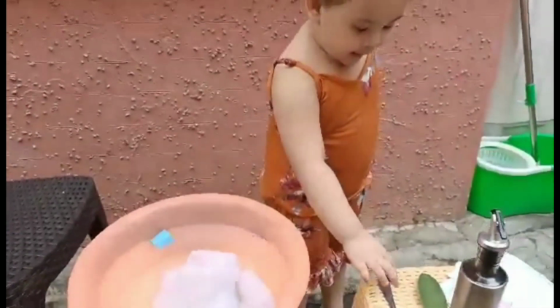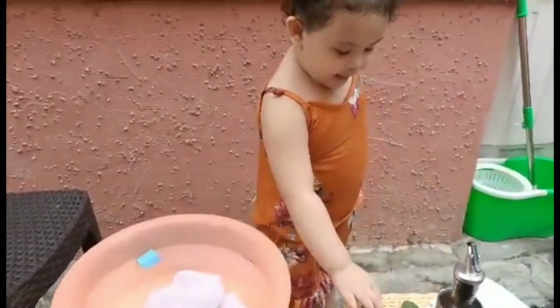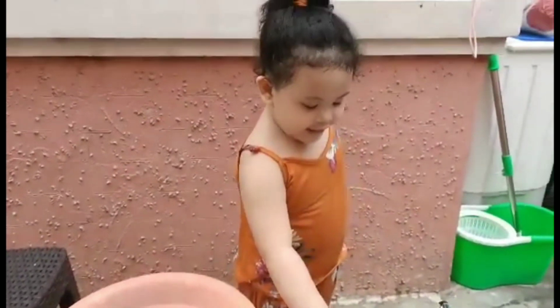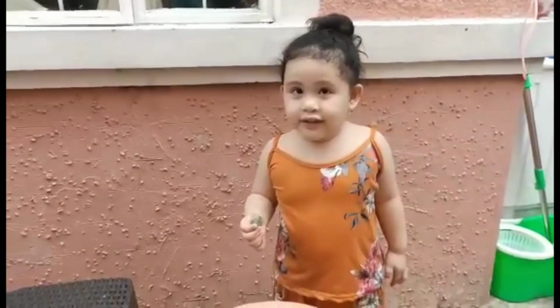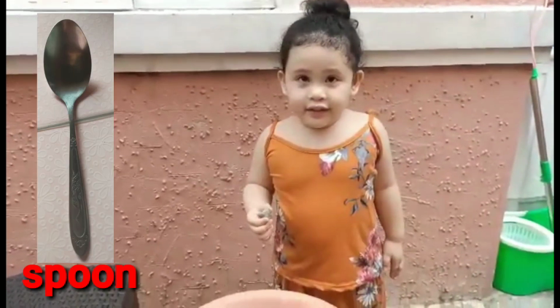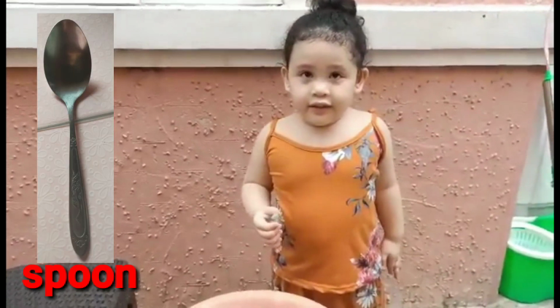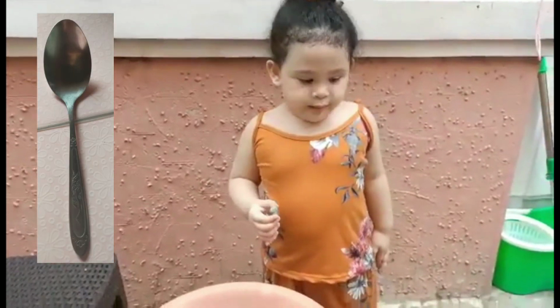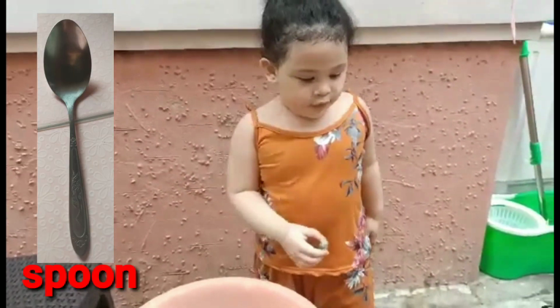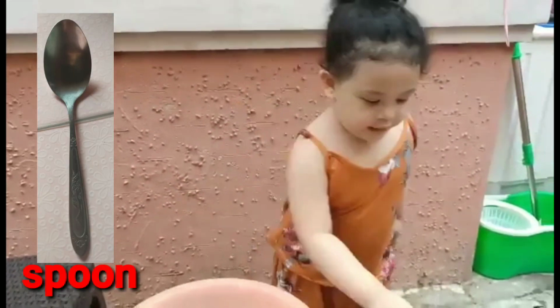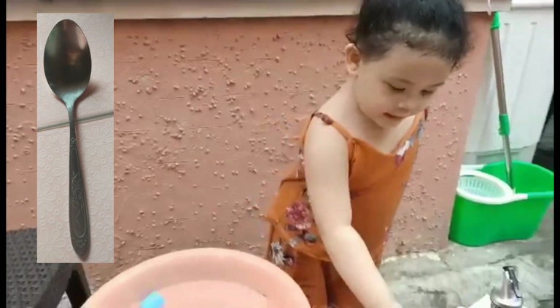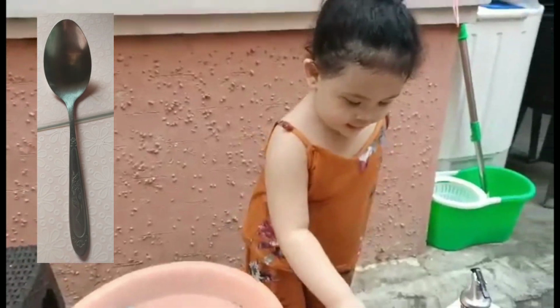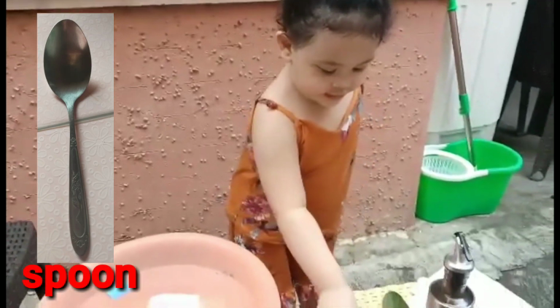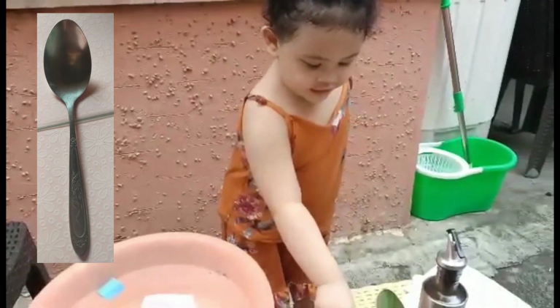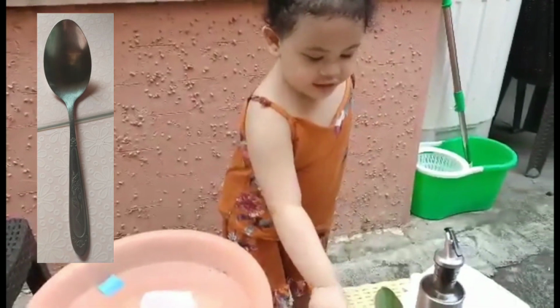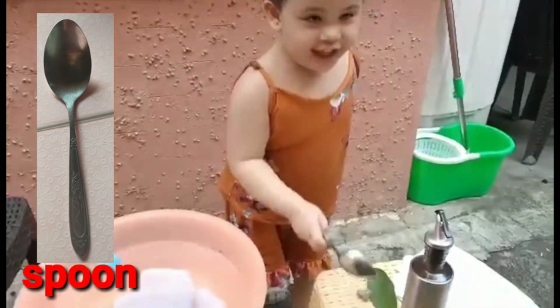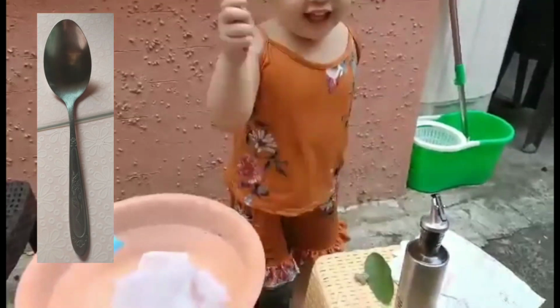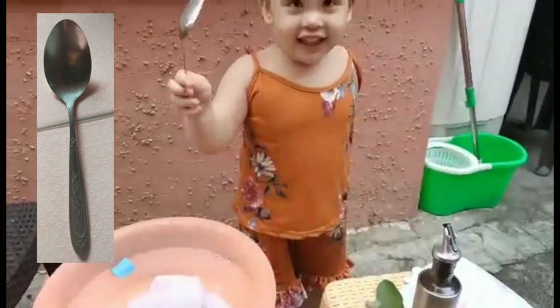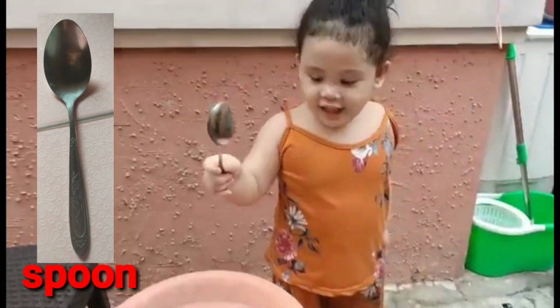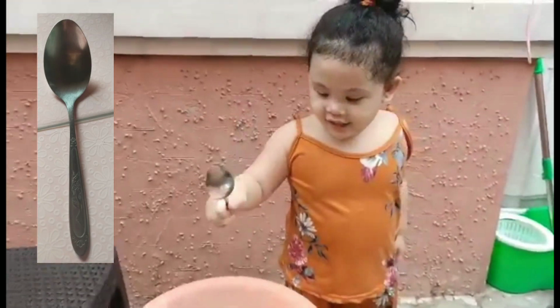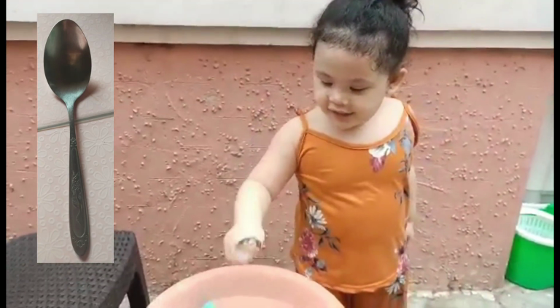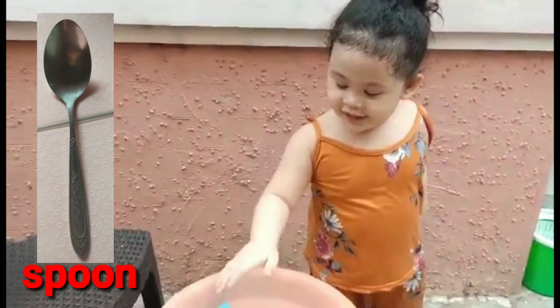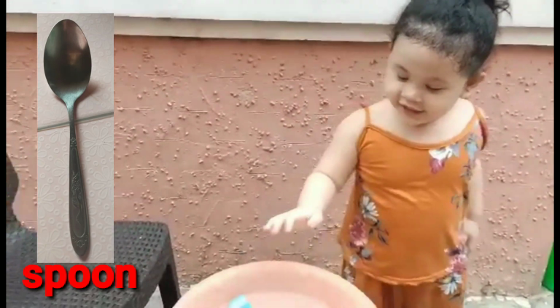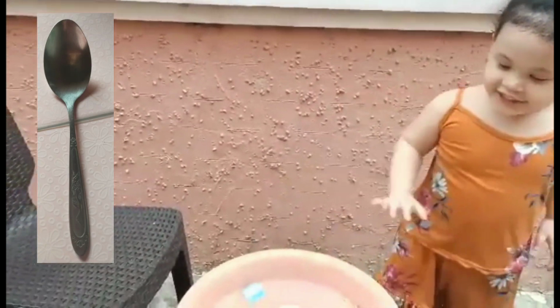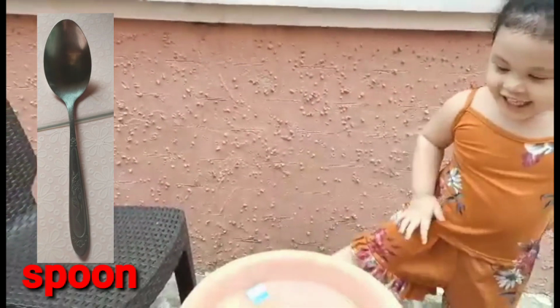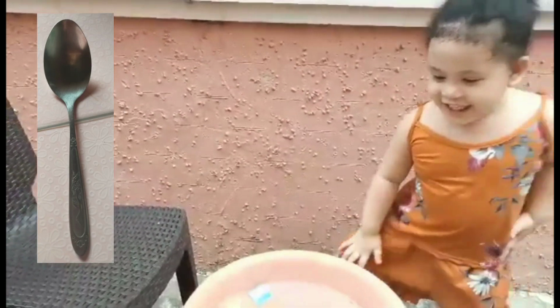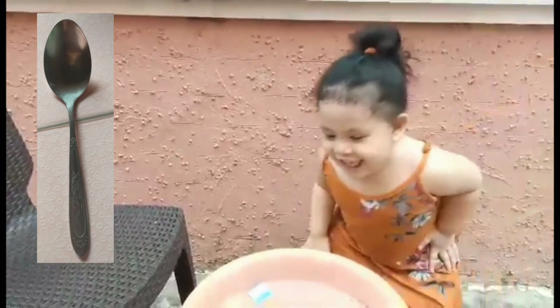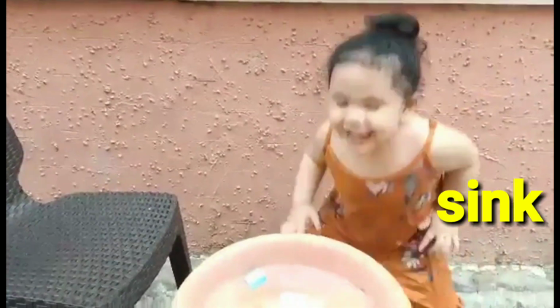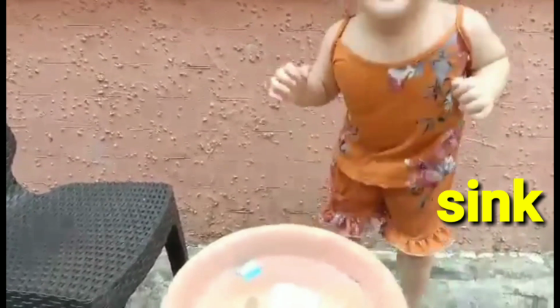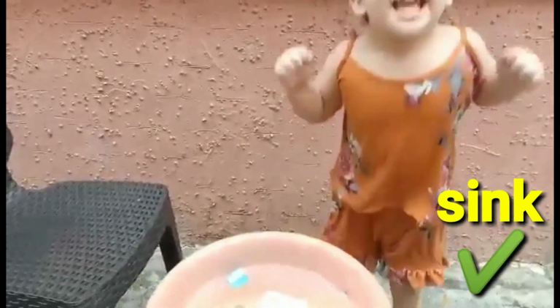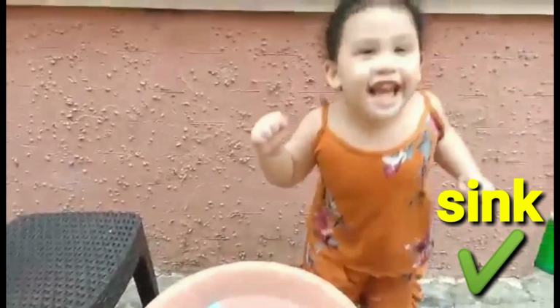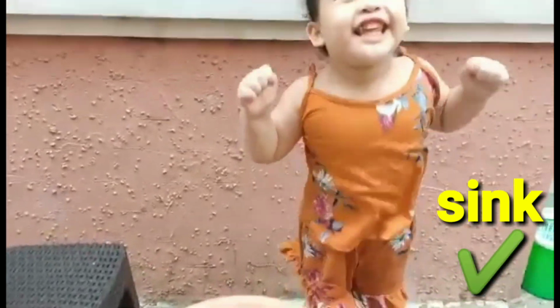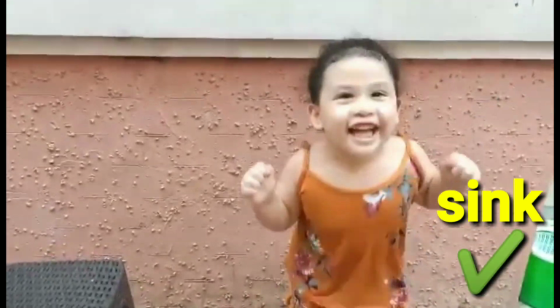Next is? Spoon. The spoon. Okay. Think — sink, sink, sink. Wow.